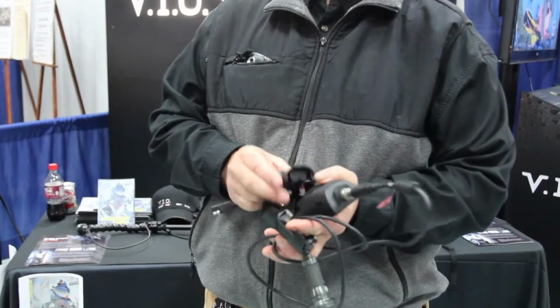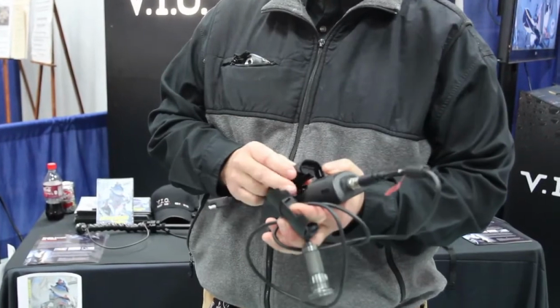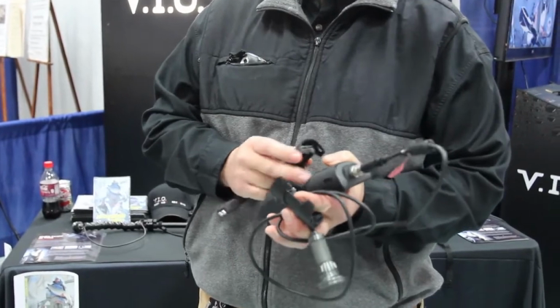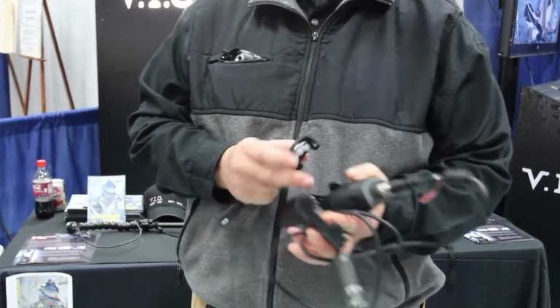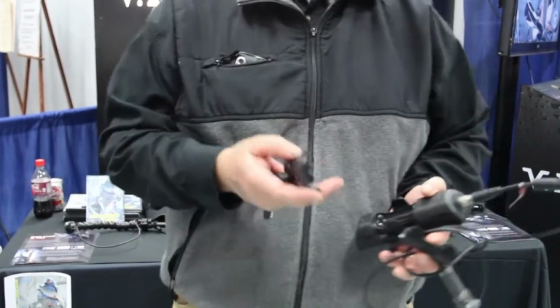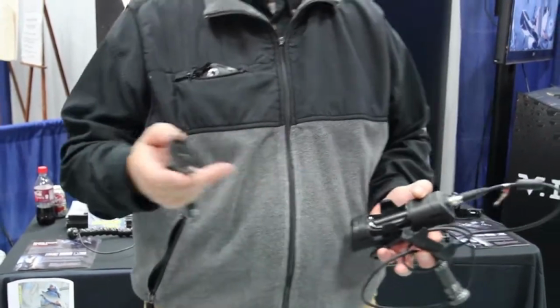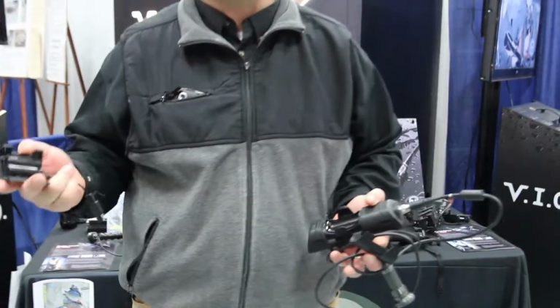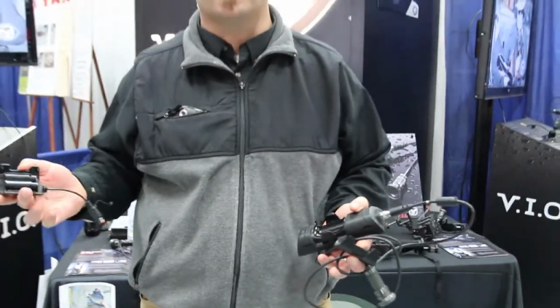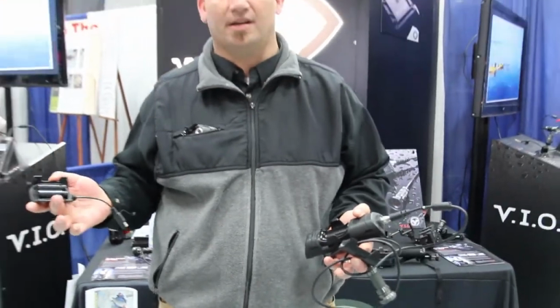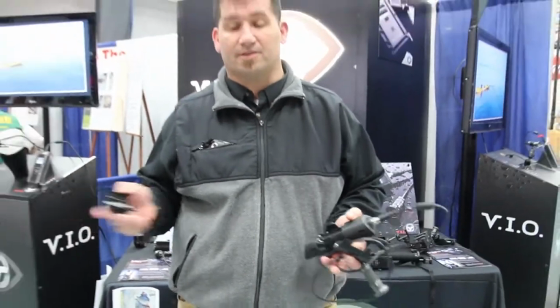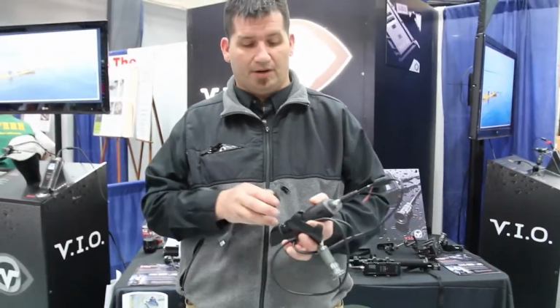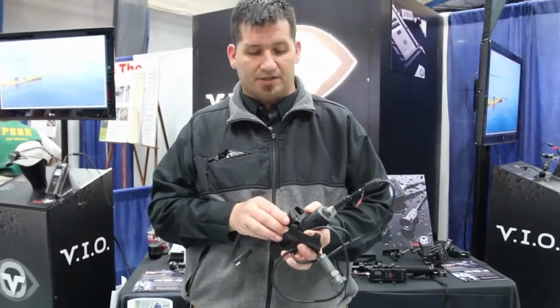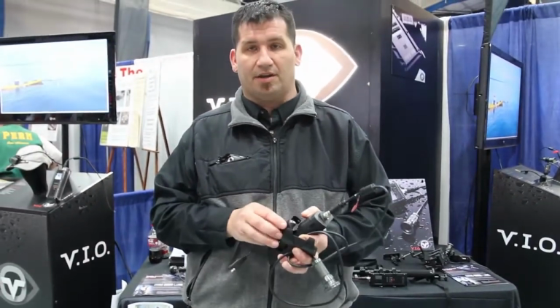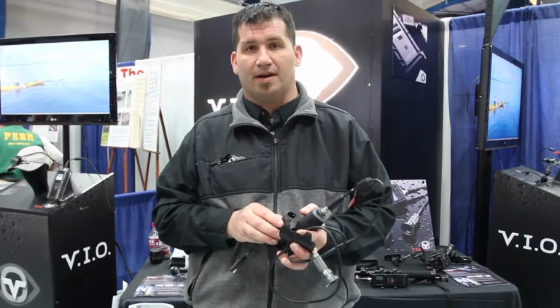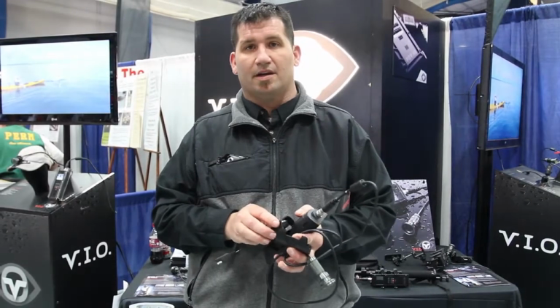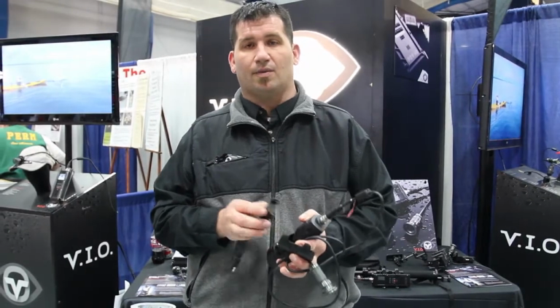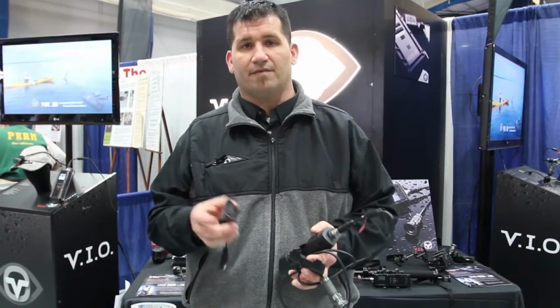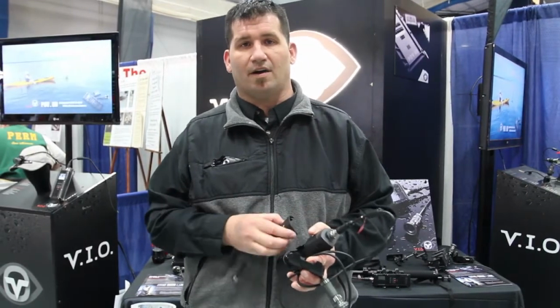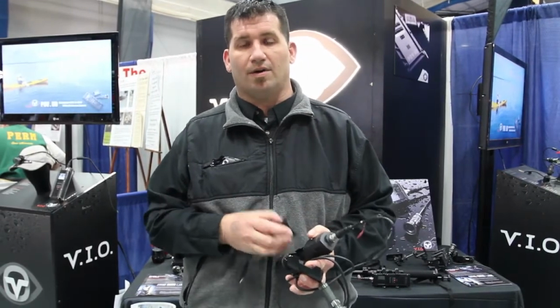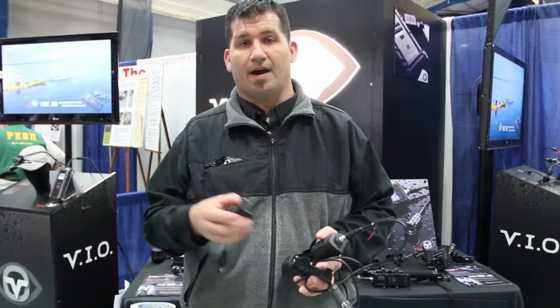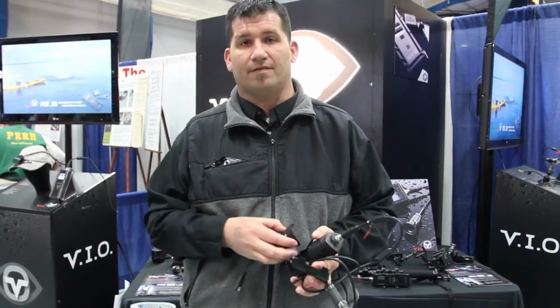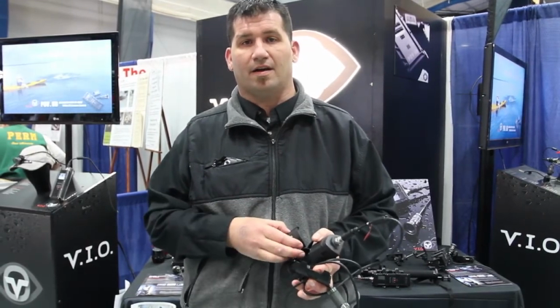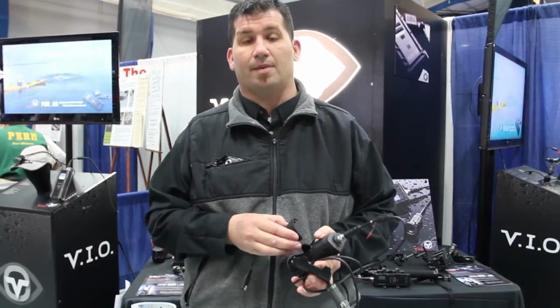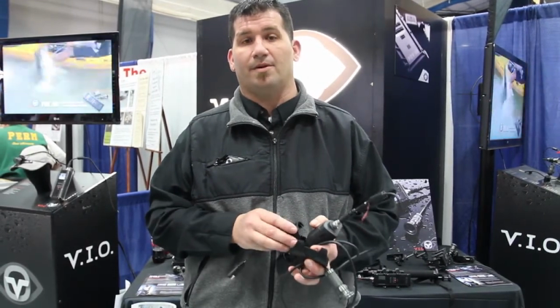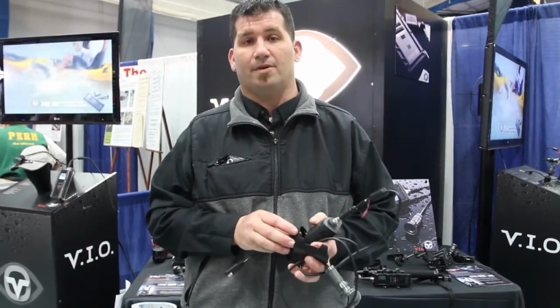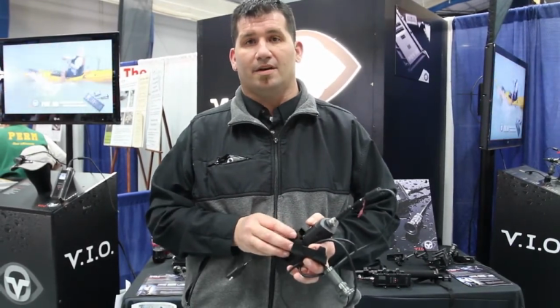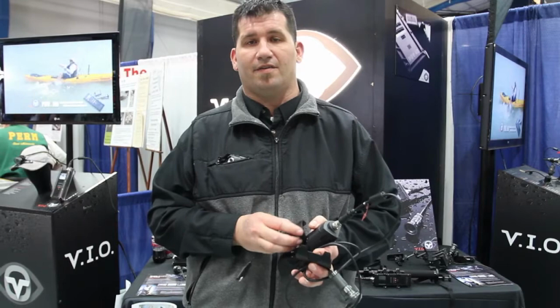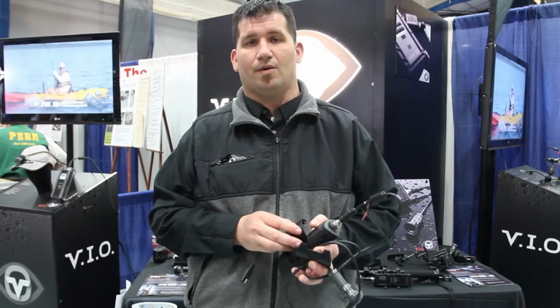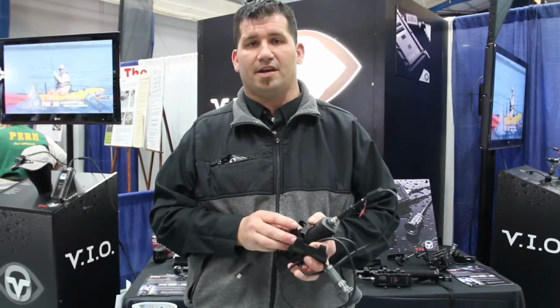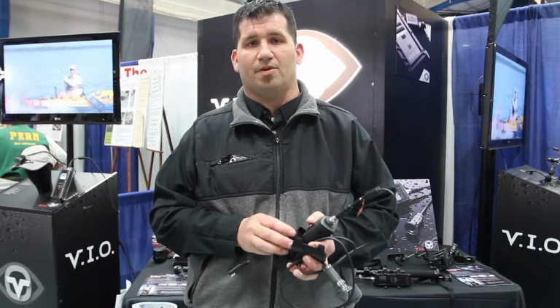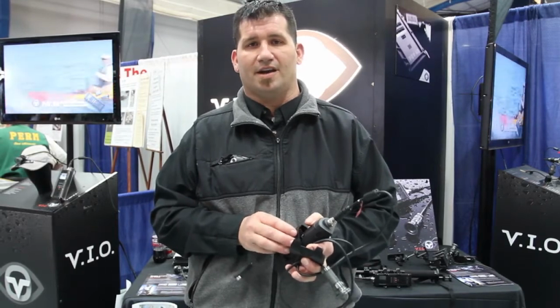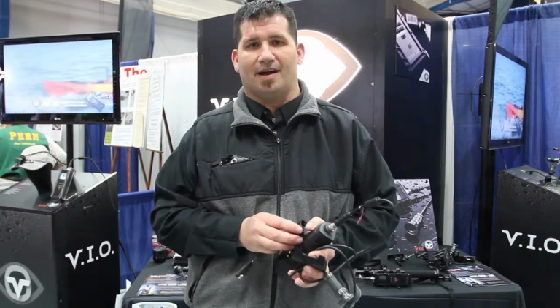If you want to find out more, a lot of the great muskie specialty retailers carry the product. Otherwise you can find out more or even buy it at www.vio-pov.com.